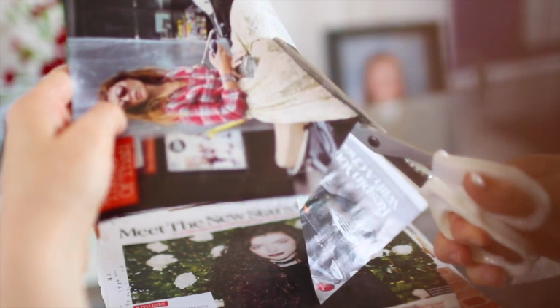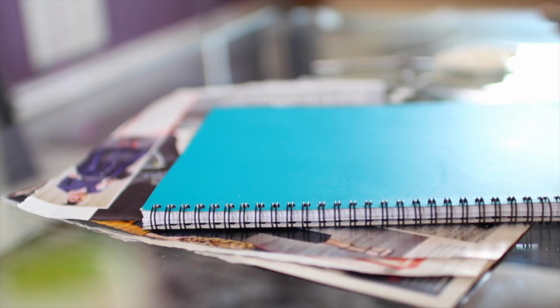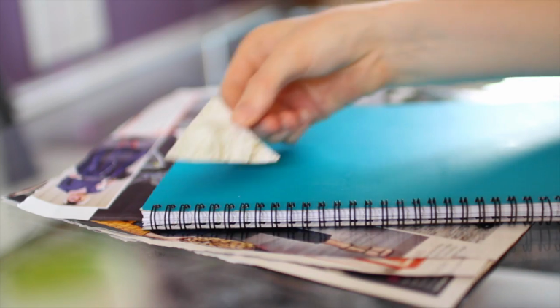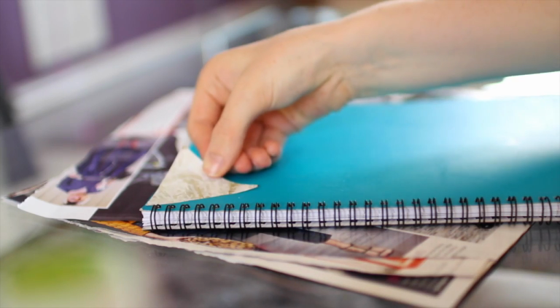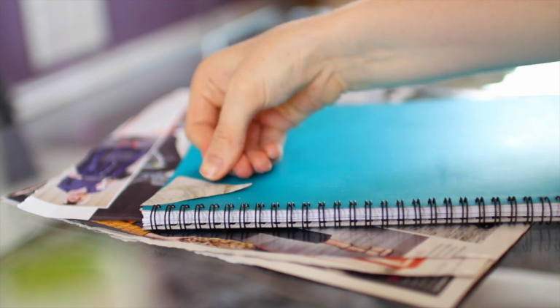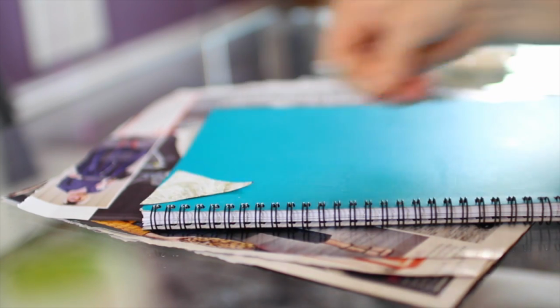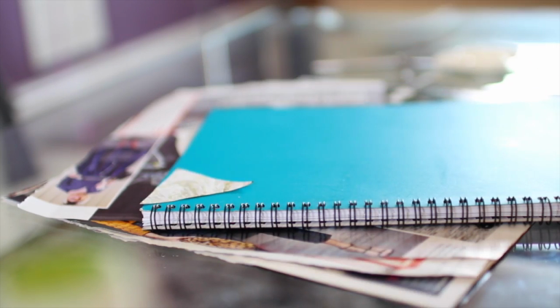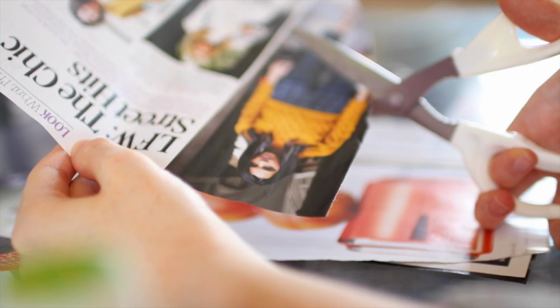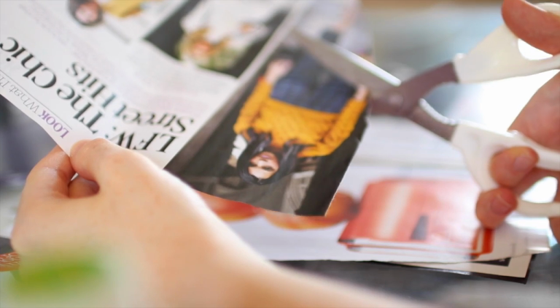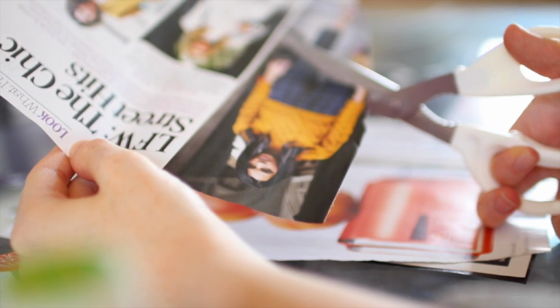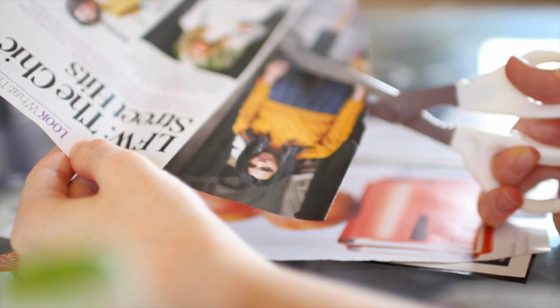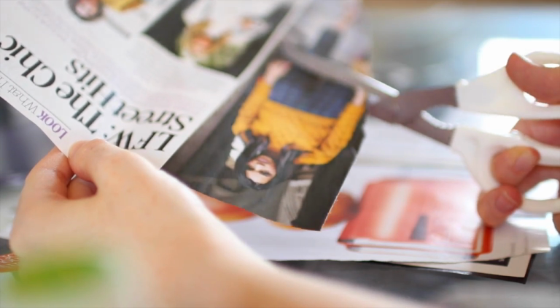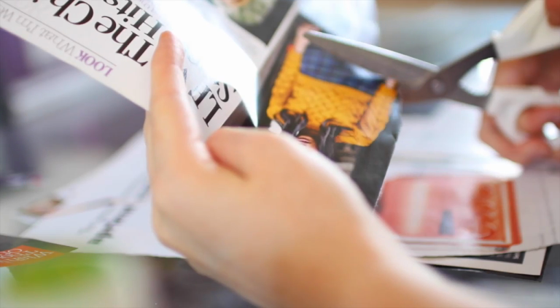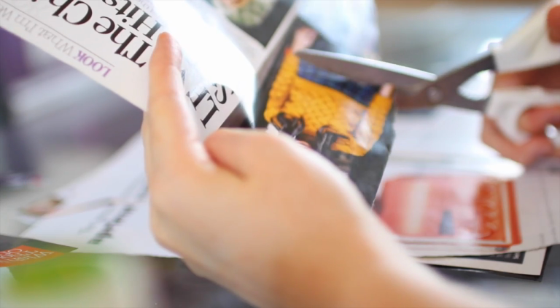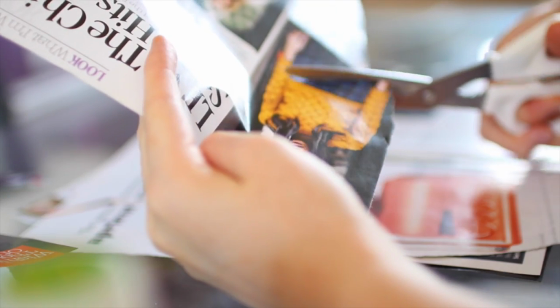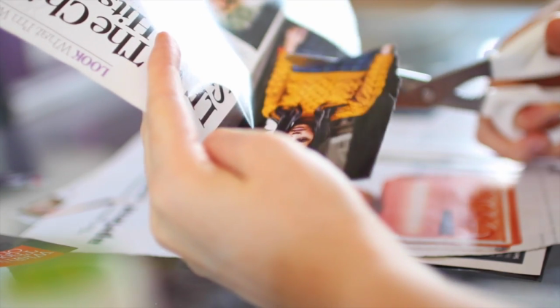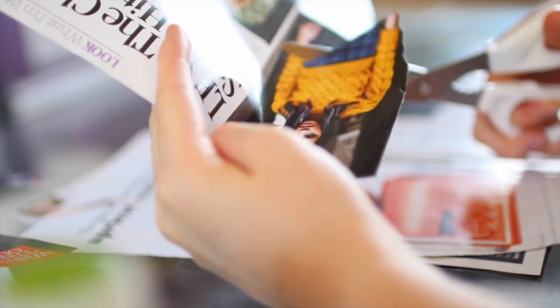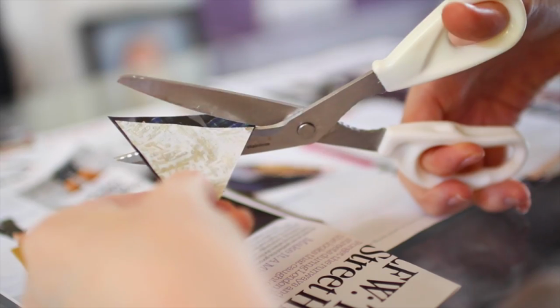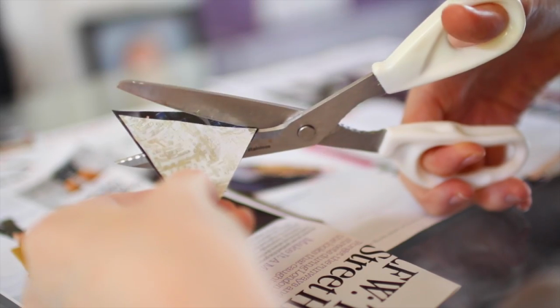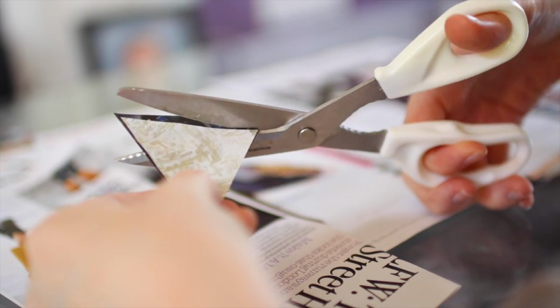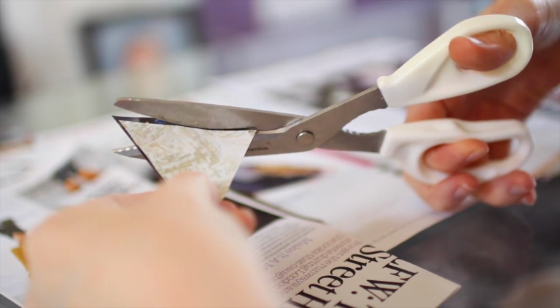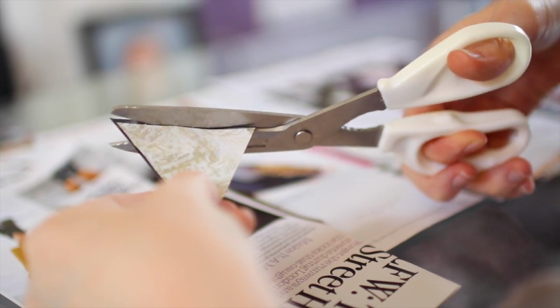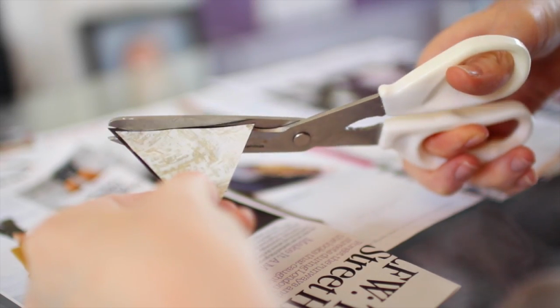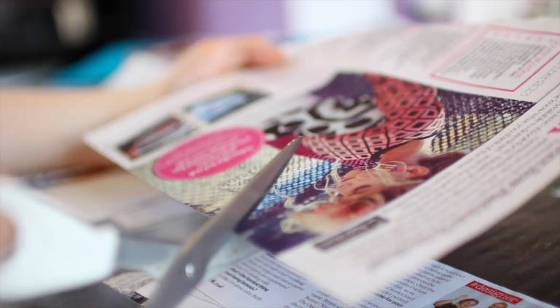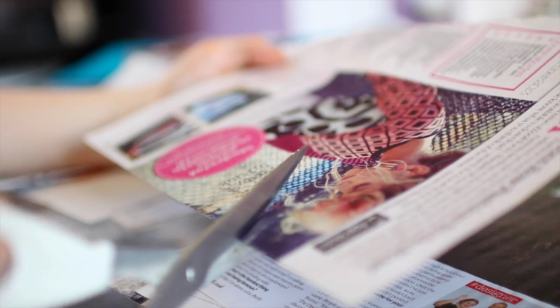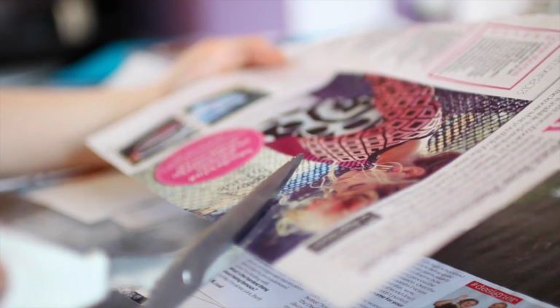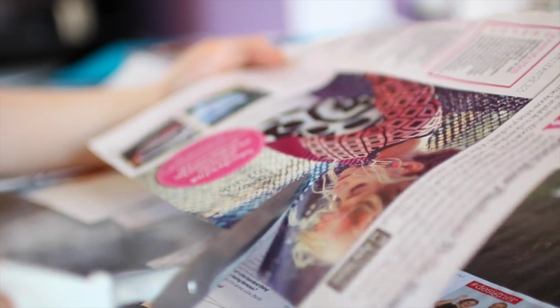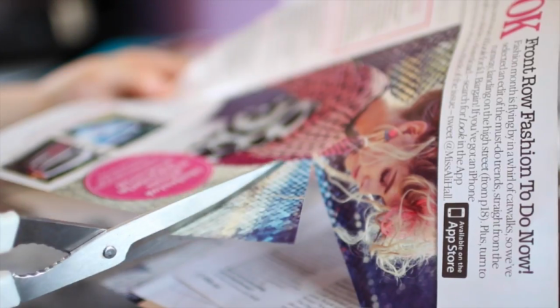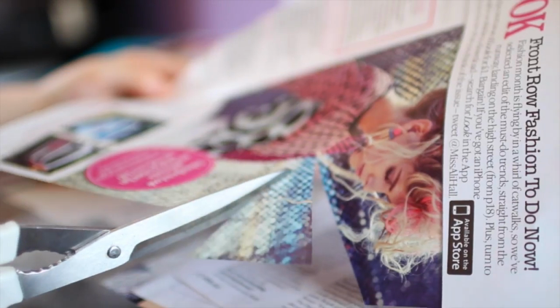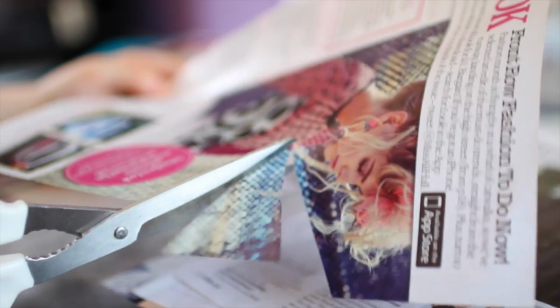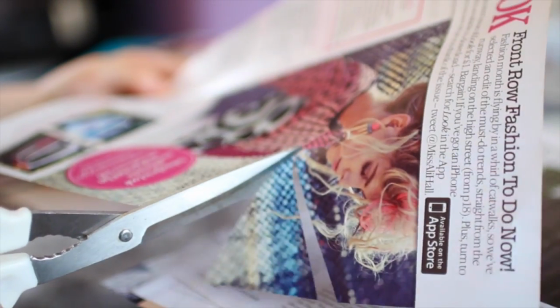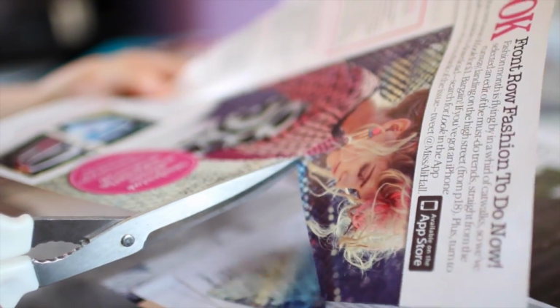Then simply place each triangle onto the notebook, and repeat this until you fill out the whole notebook cover. Also, you should definitely make sure each of the triangles is the same size by using your initial triangle as a template.